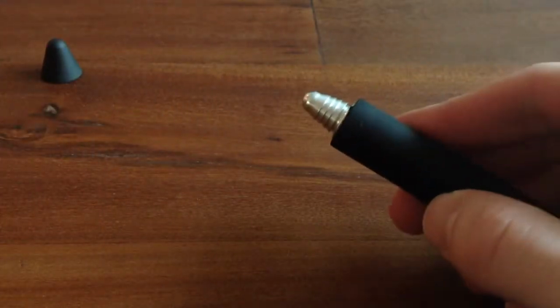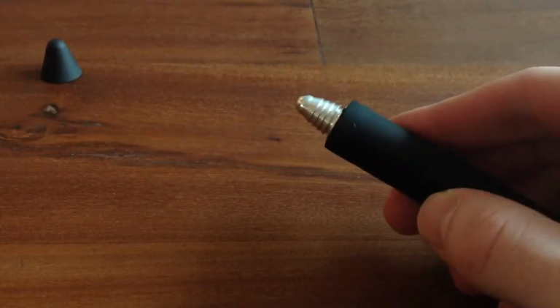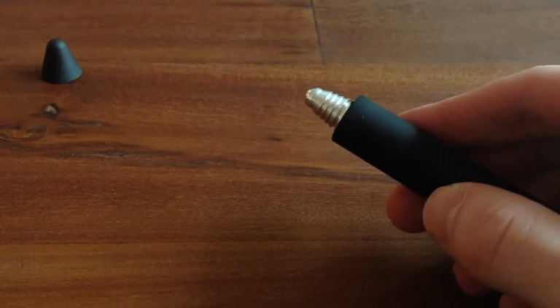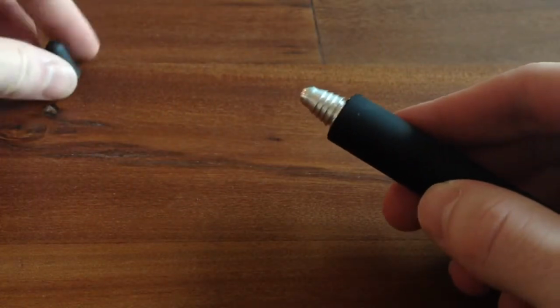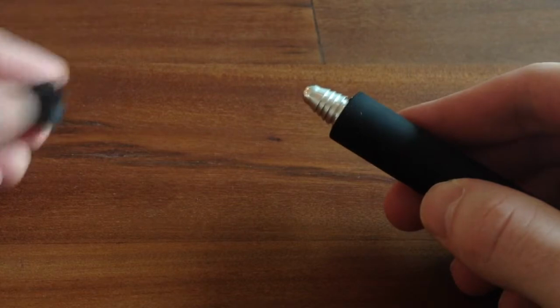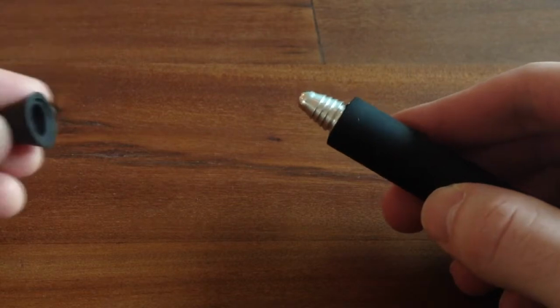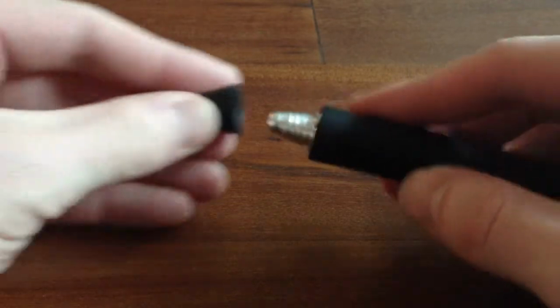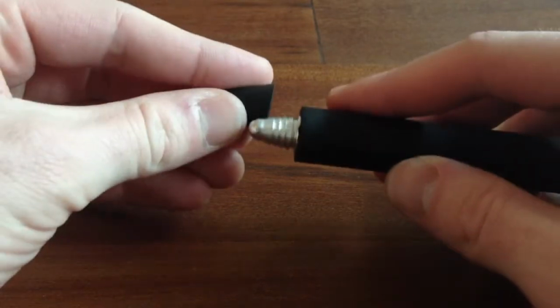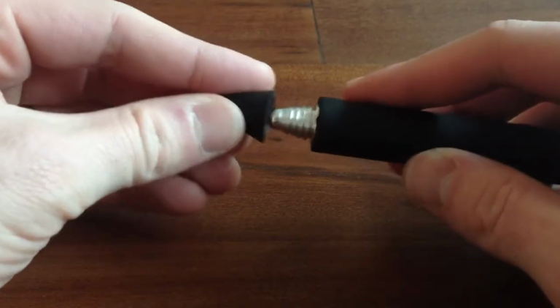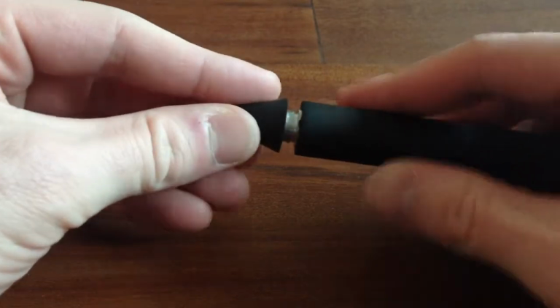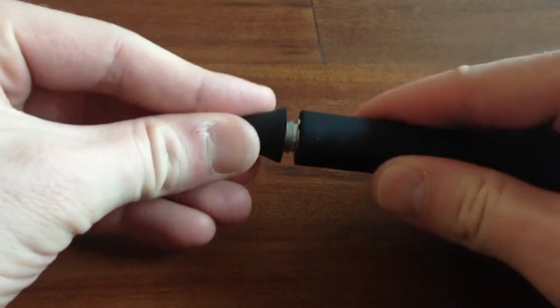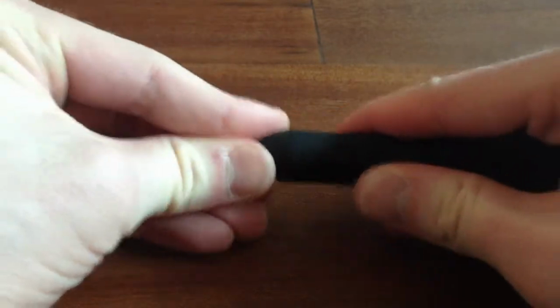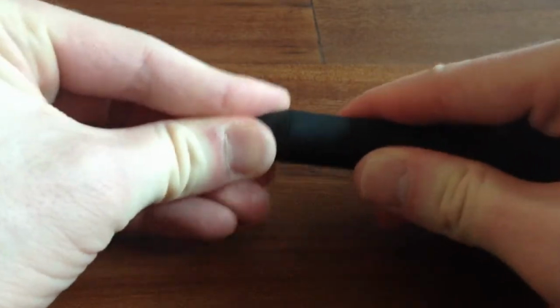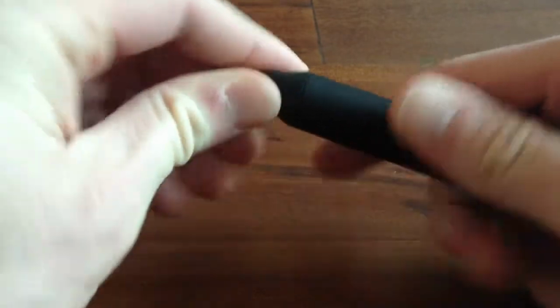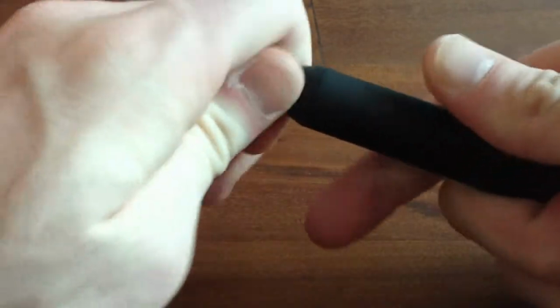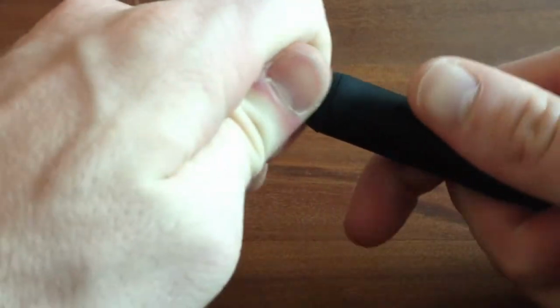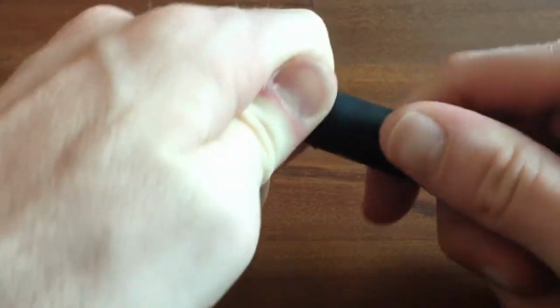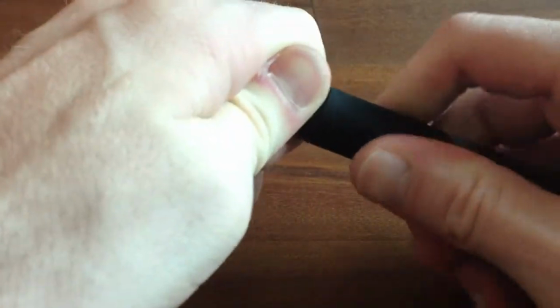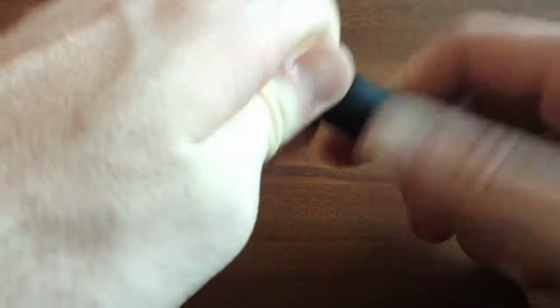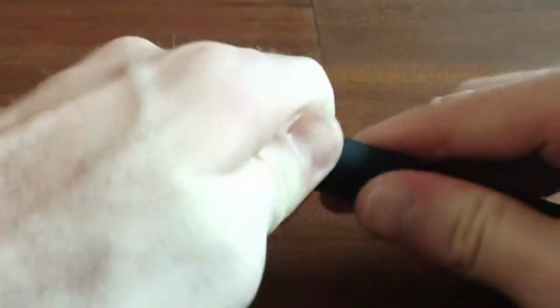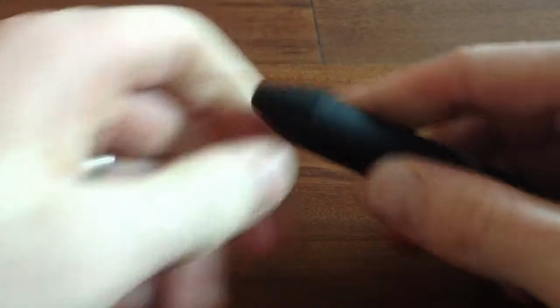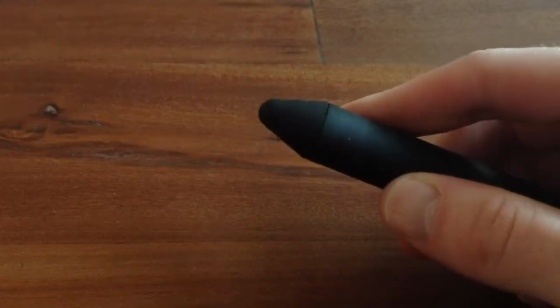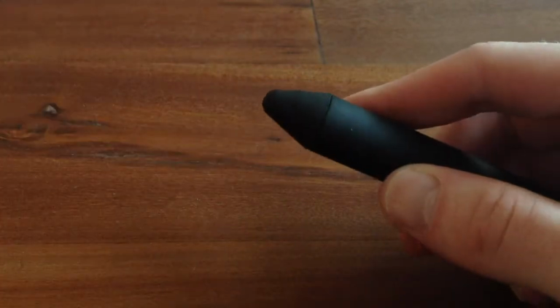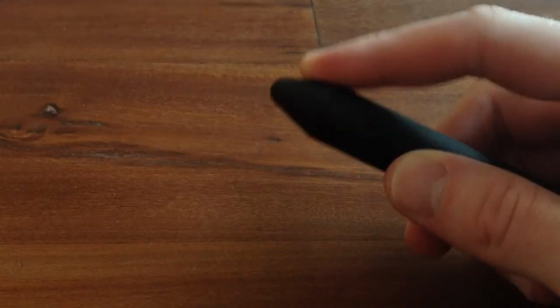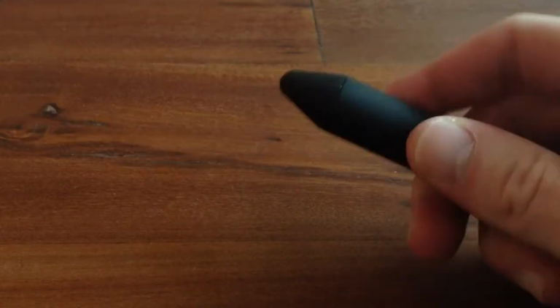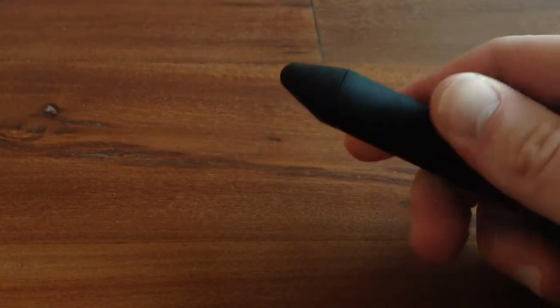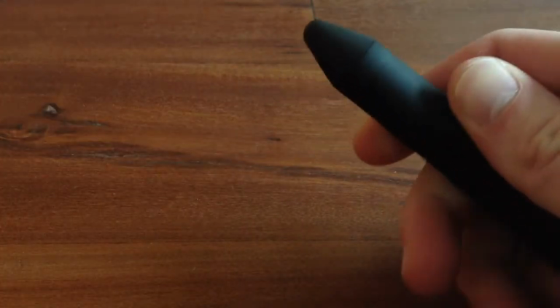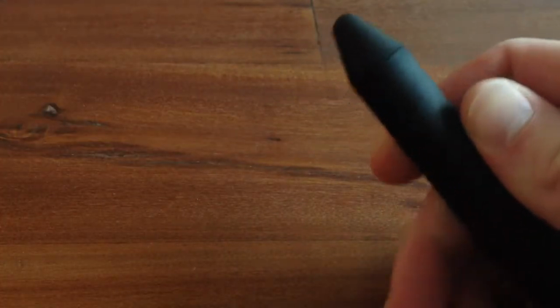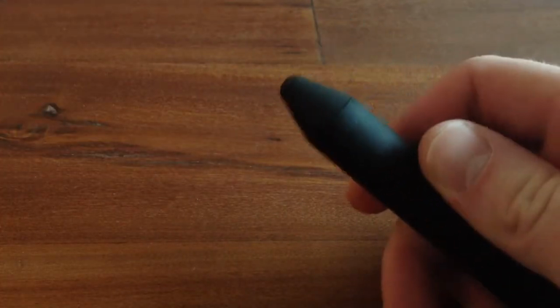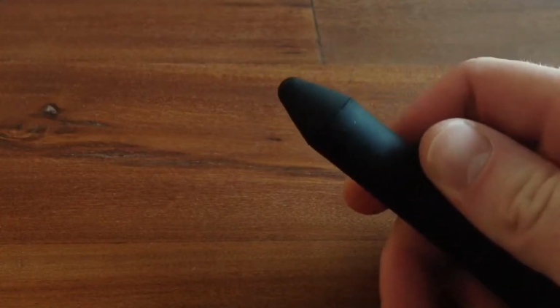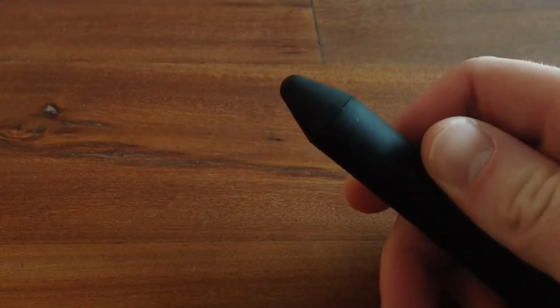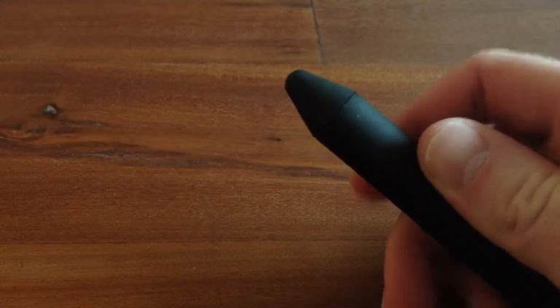Then putting the new tip on is even easier. You just basically shove it on, and I like to give it a half twist to kind of make sure it's seated correctly. And that's it.